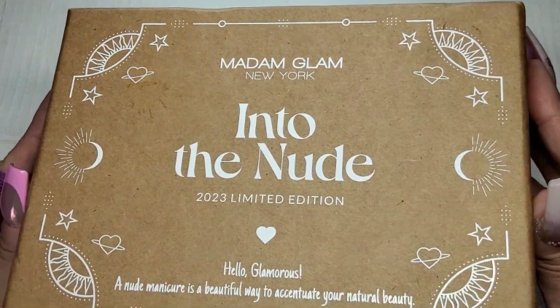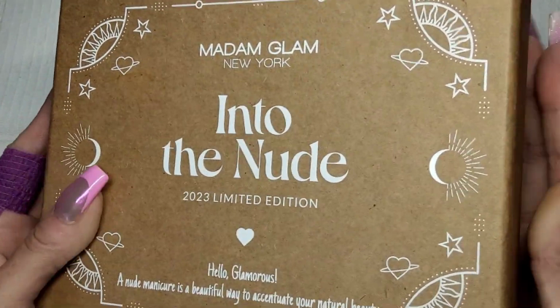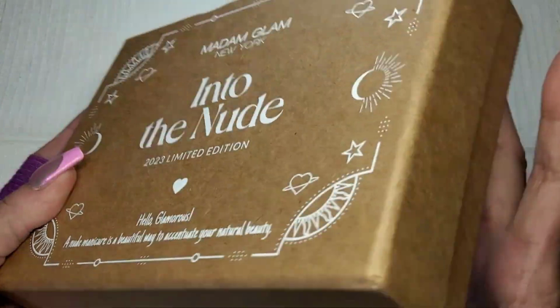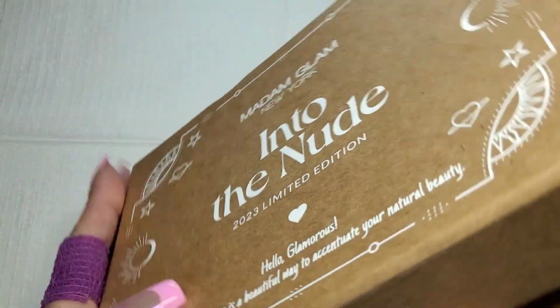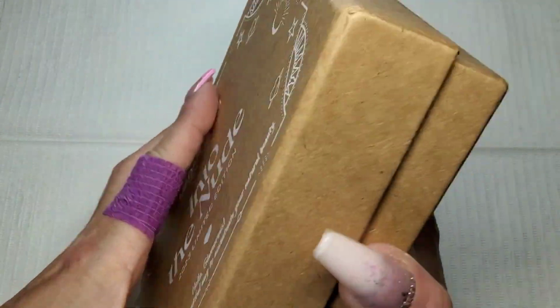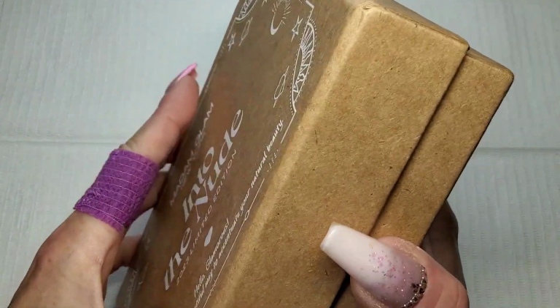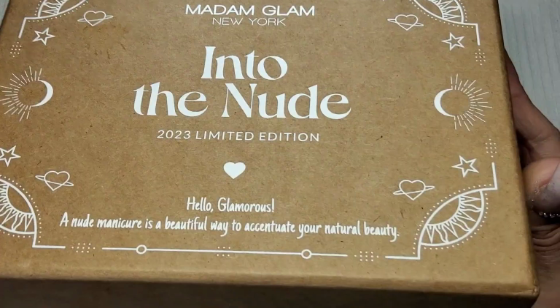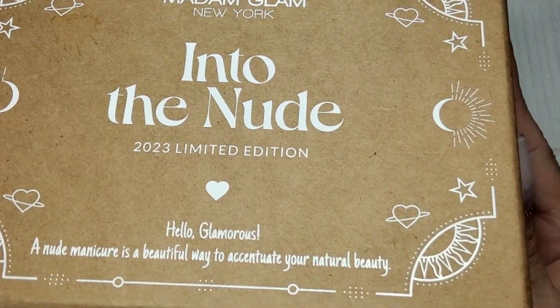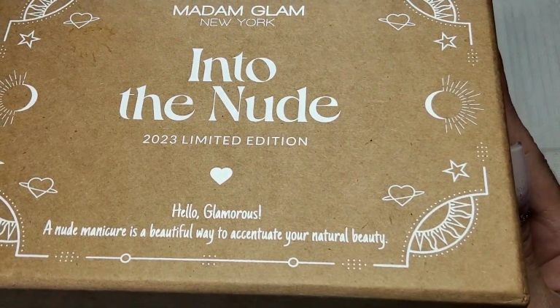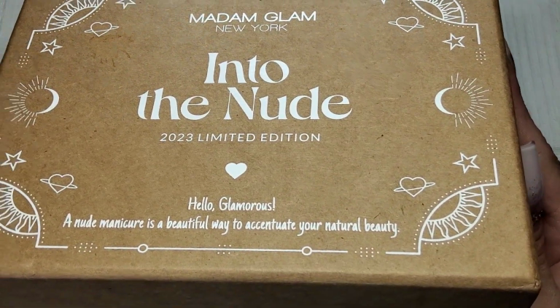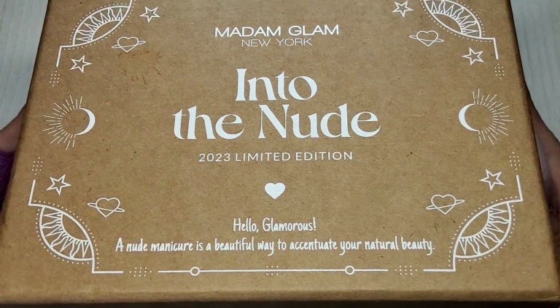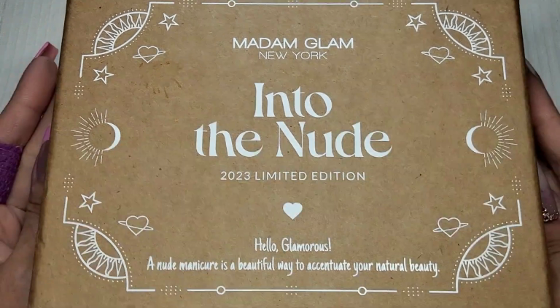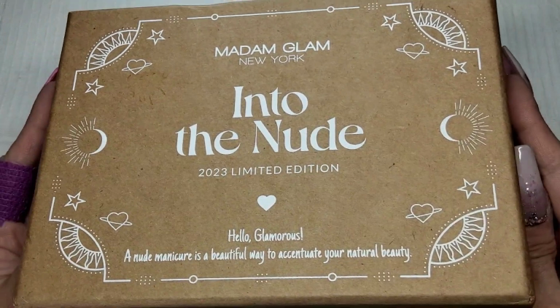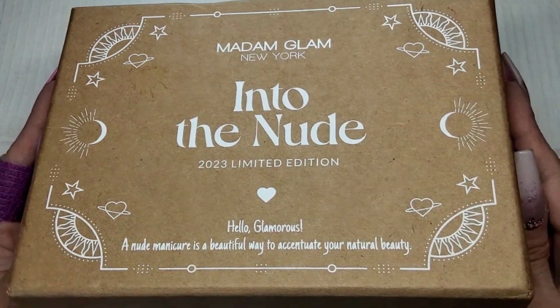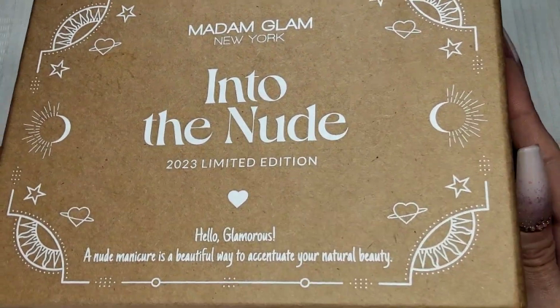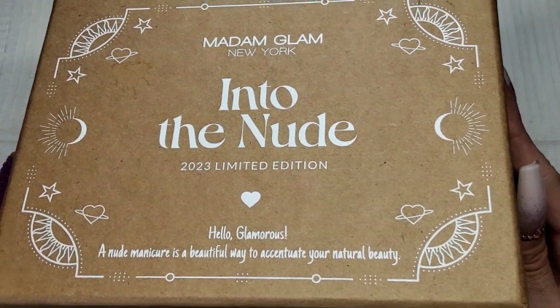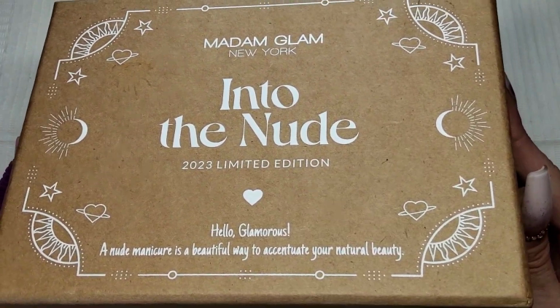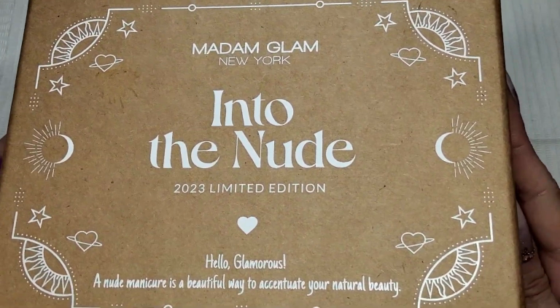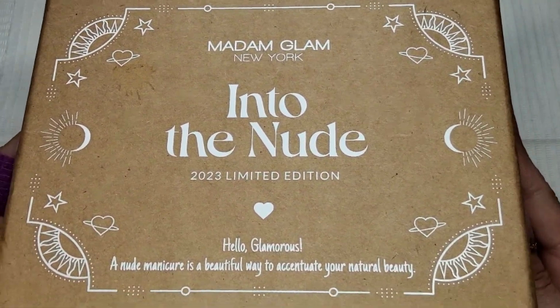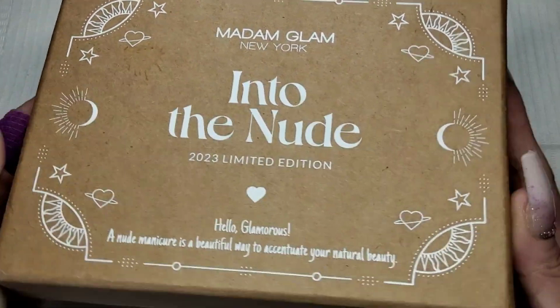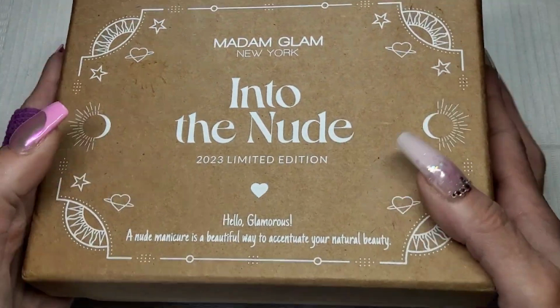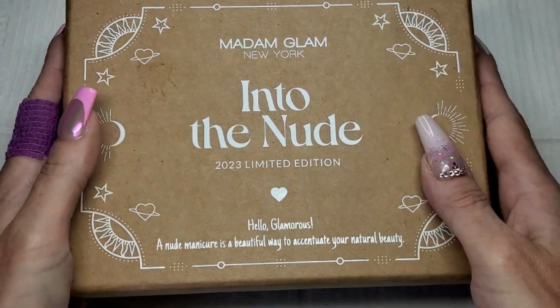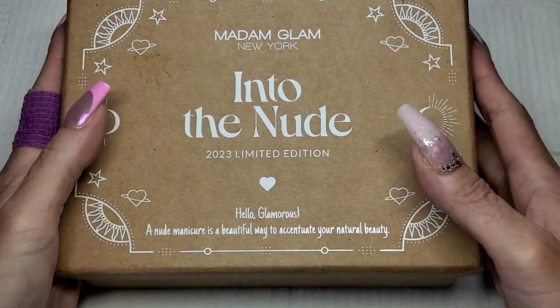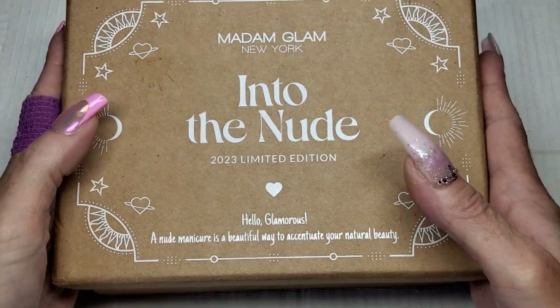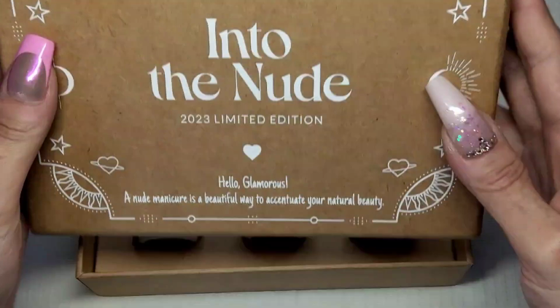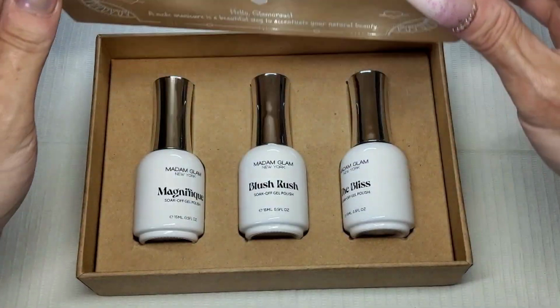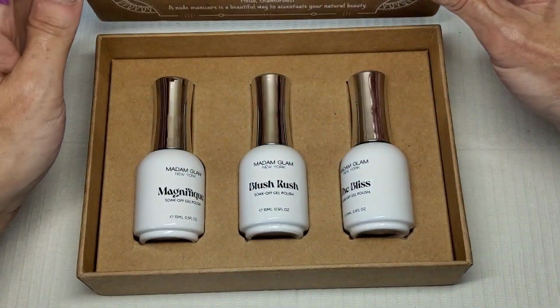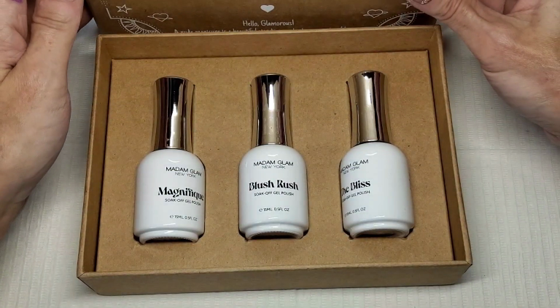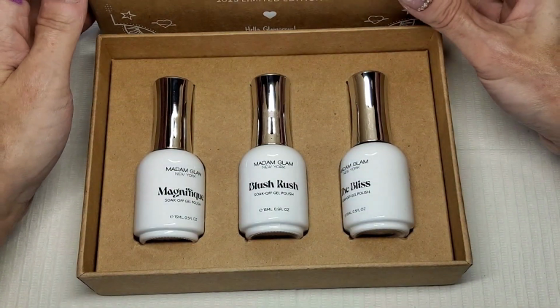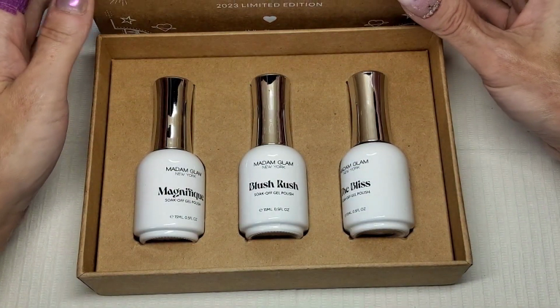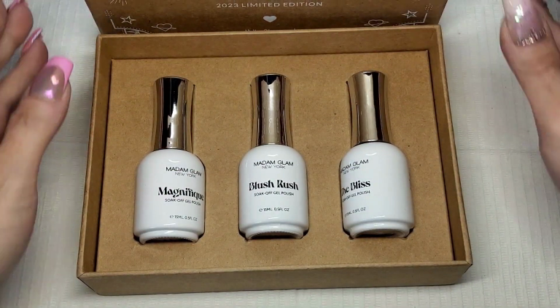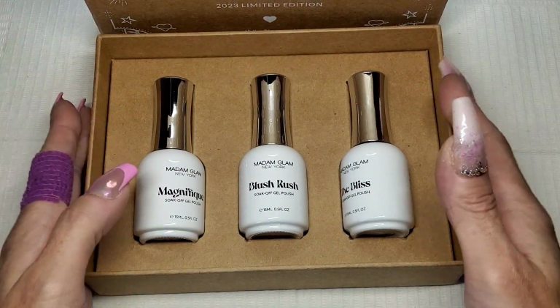This is on the website now and it's available now. Don't forget guys, I've got a 30% off code for Madam Glam - it'll all be in my description box.